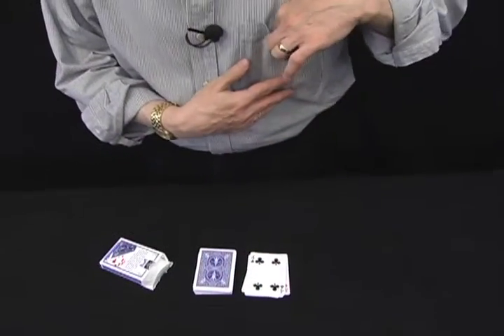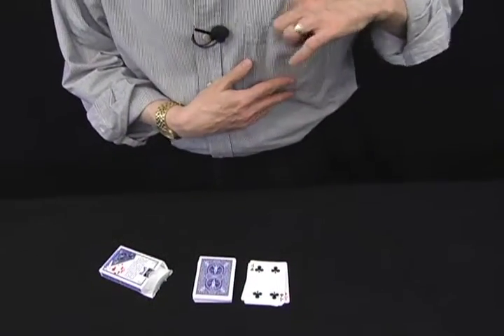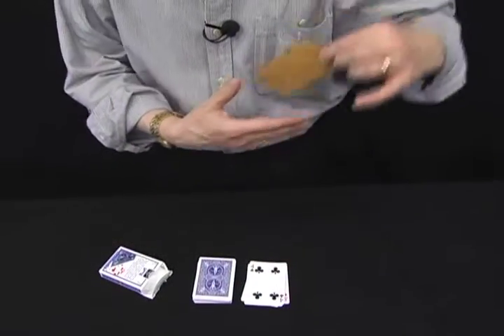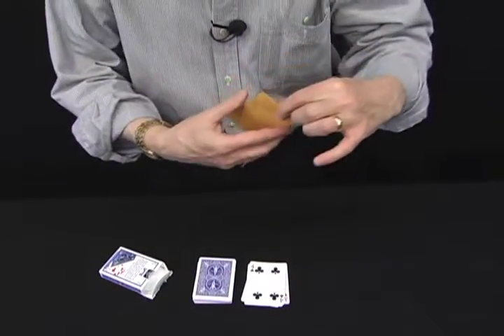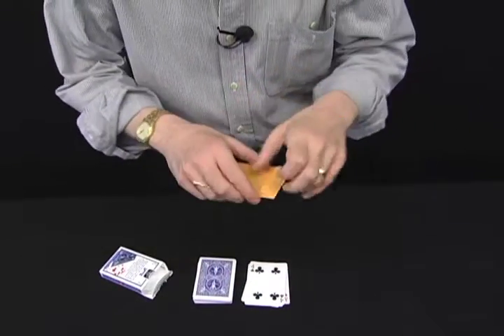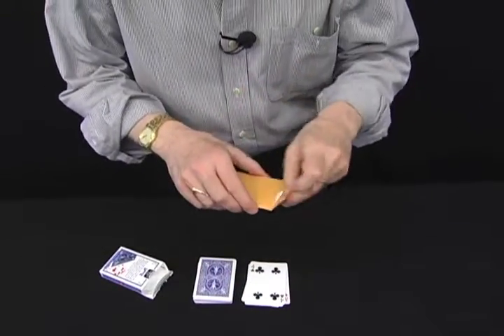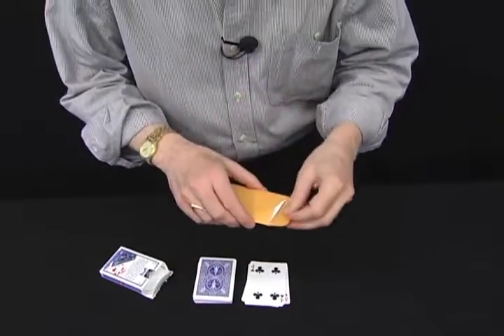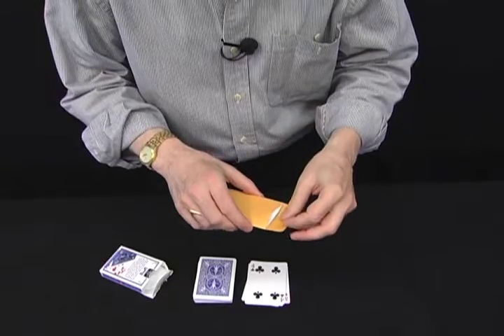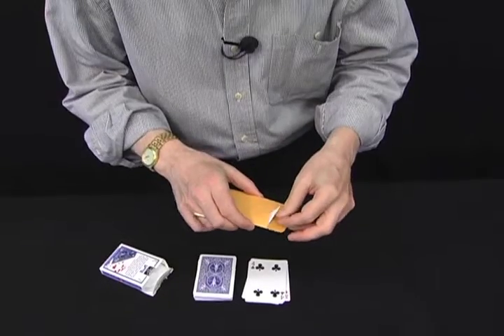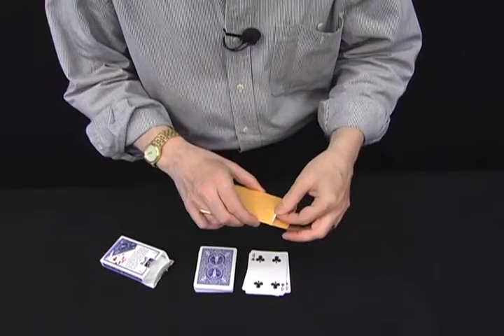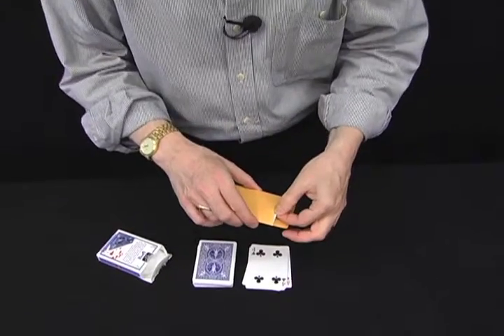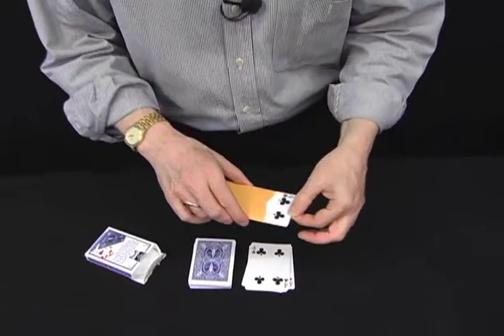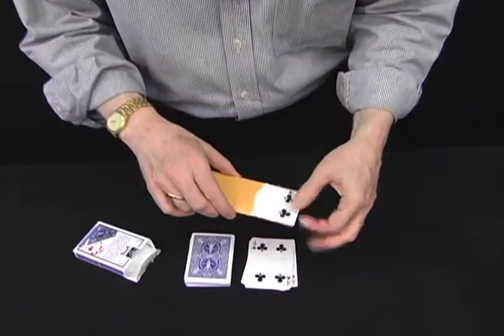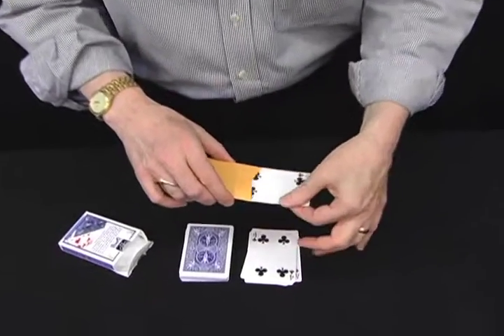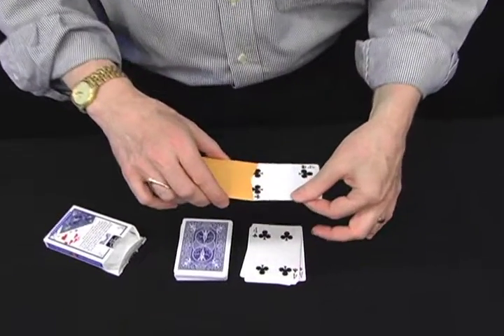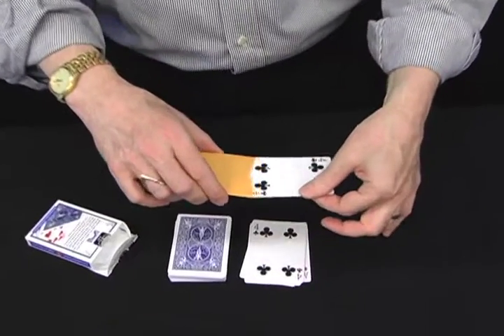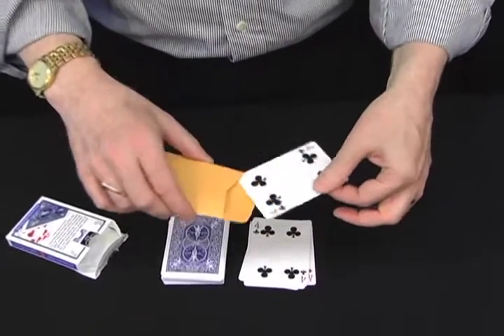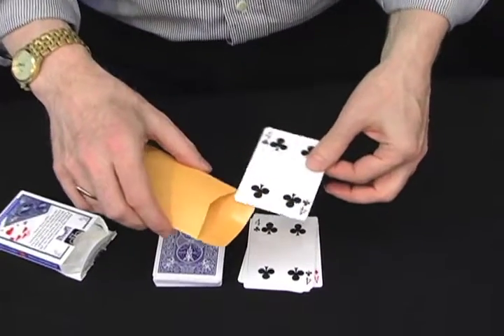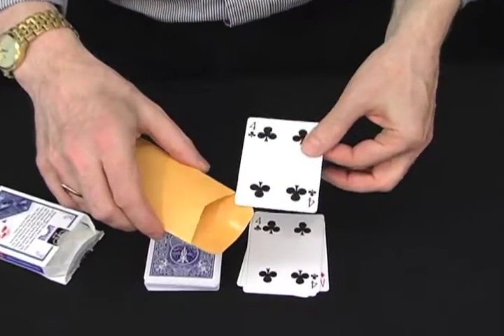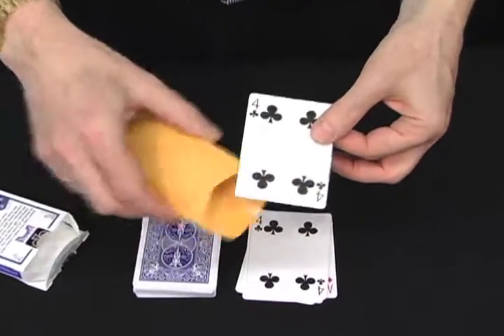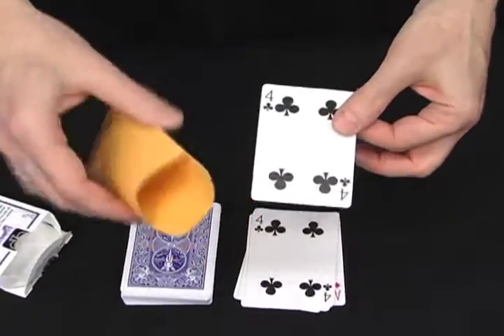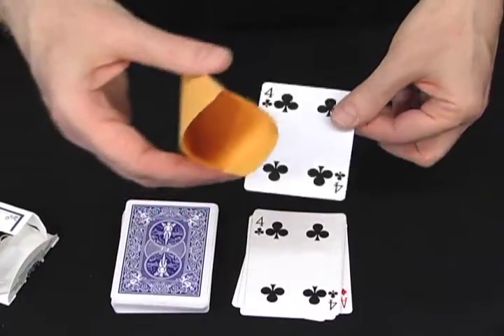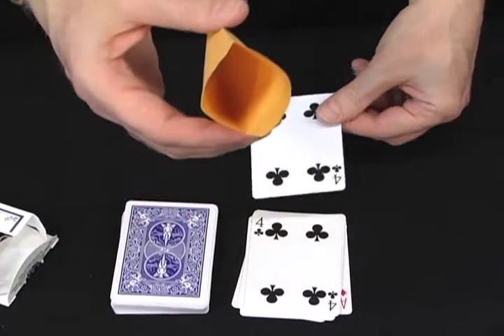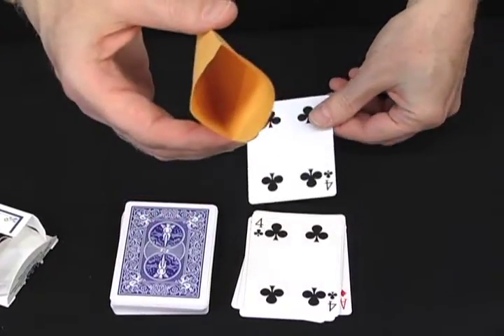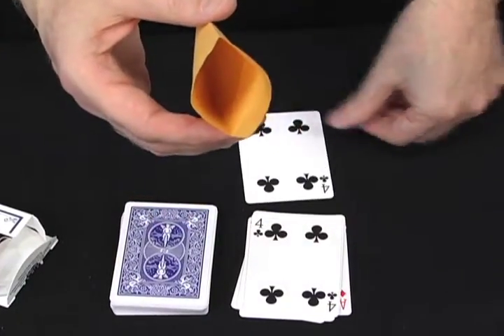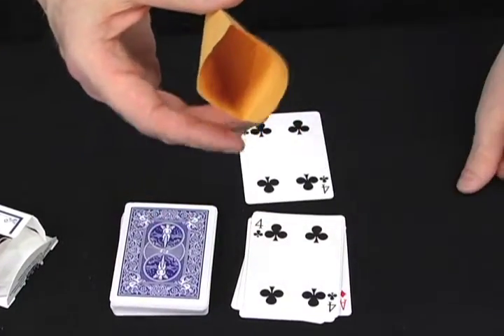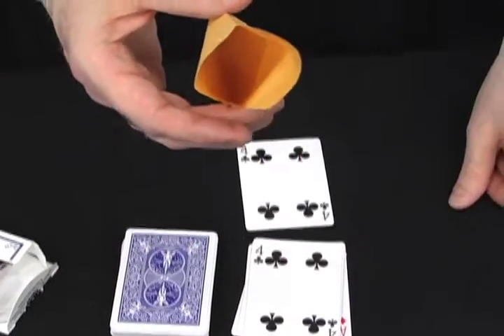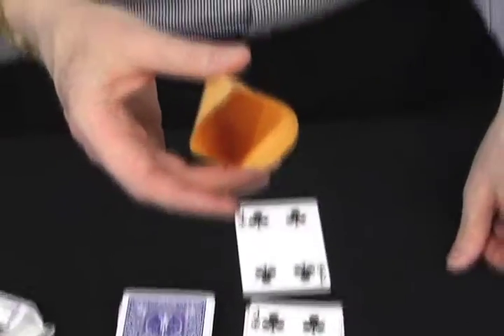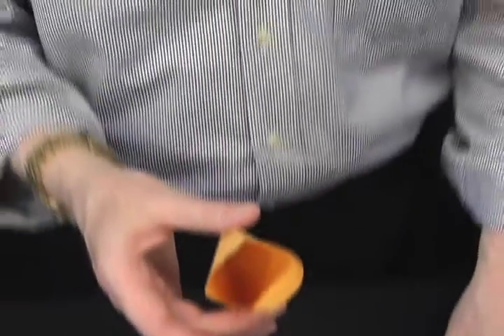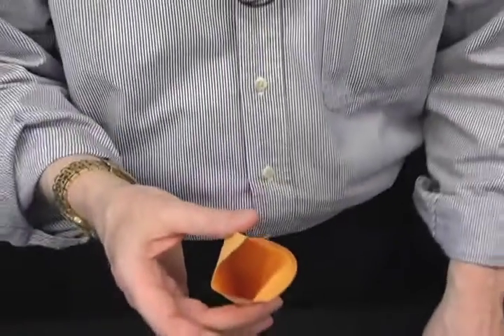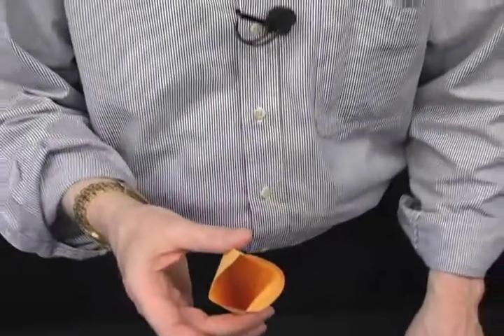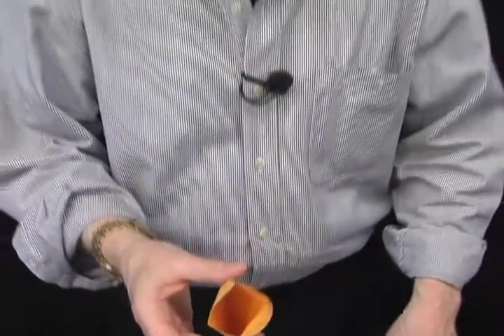One envelope, one prediction. Interesting — in the envelope is the selected card, the four of clubs, and there's nothing else in the envelope but your correct prediction.